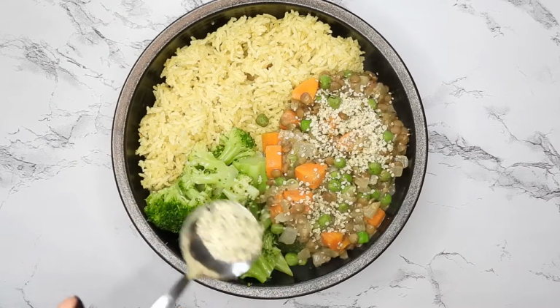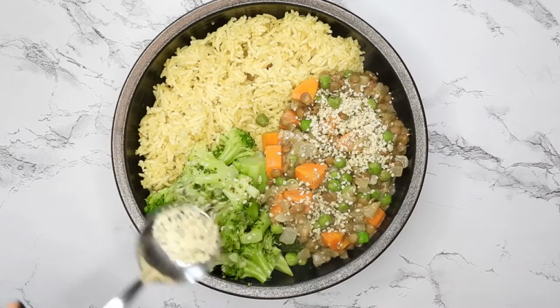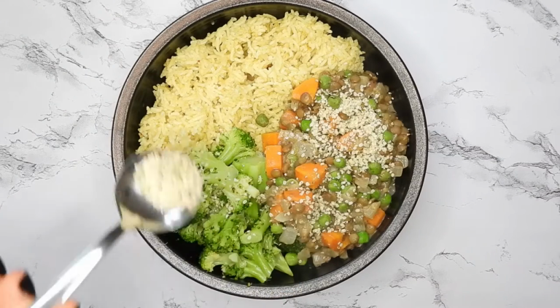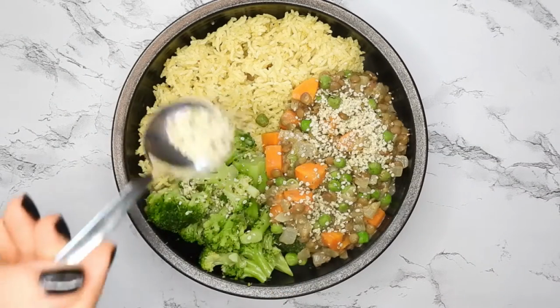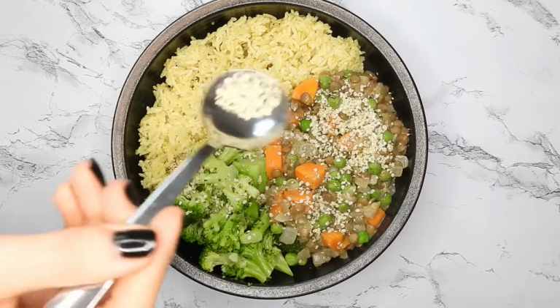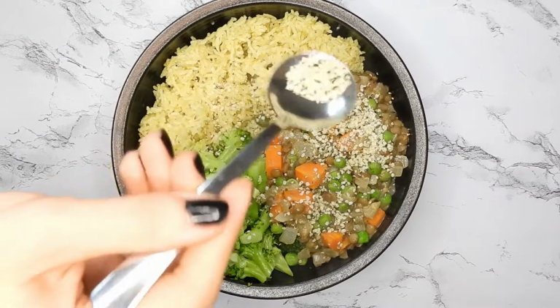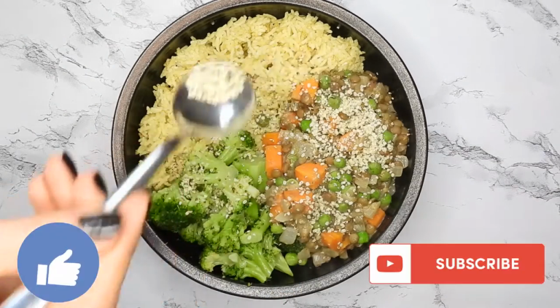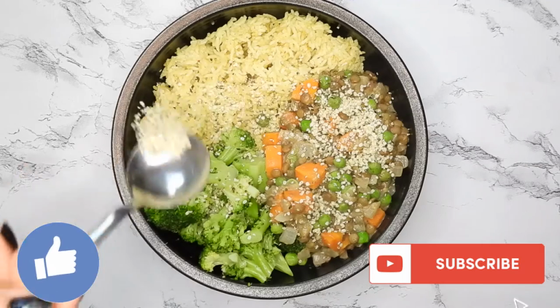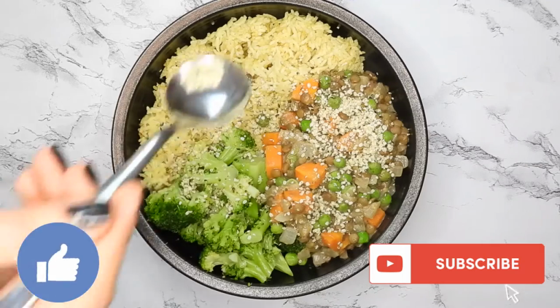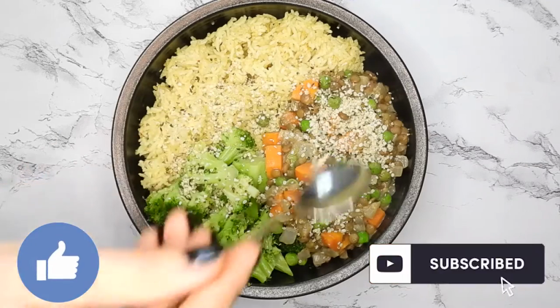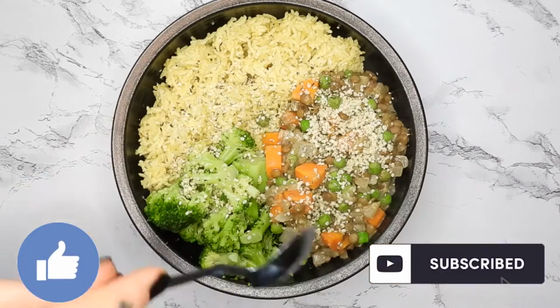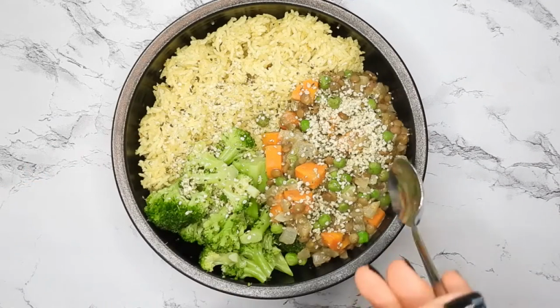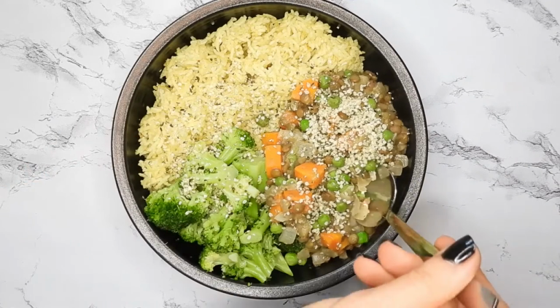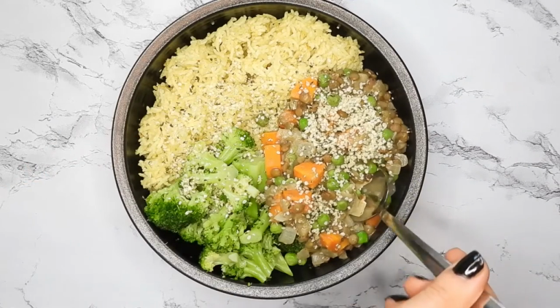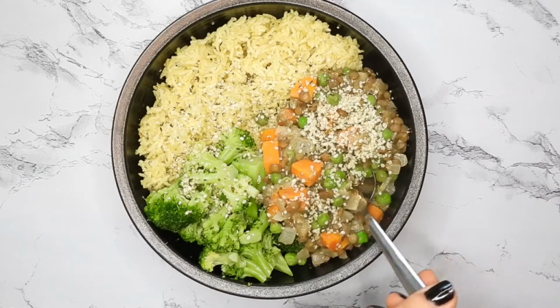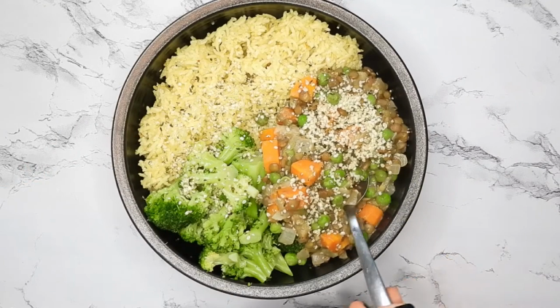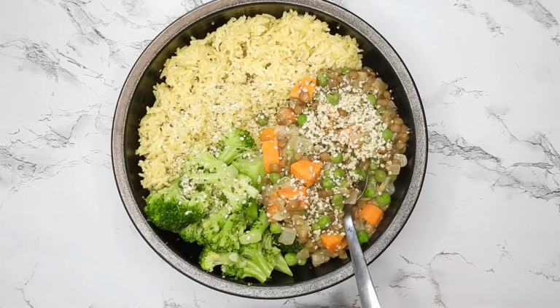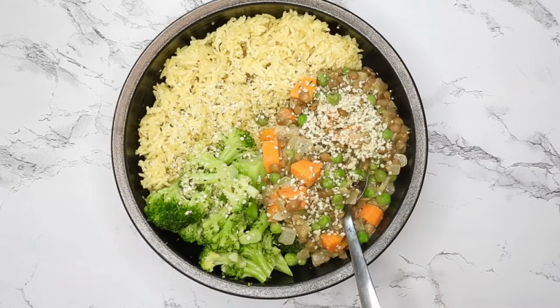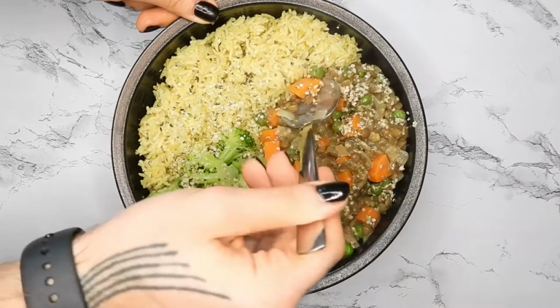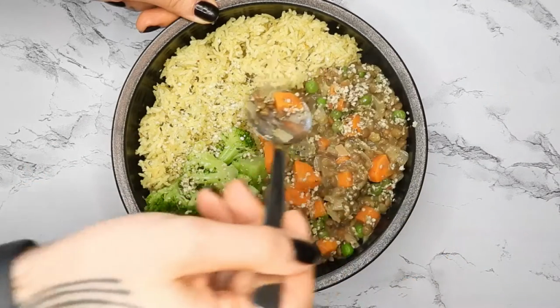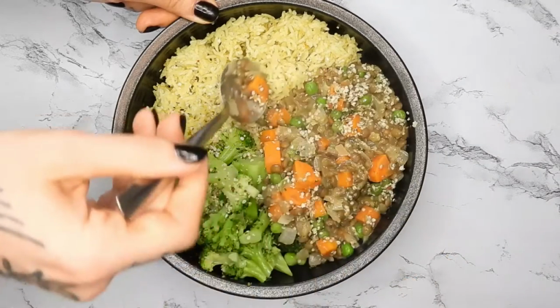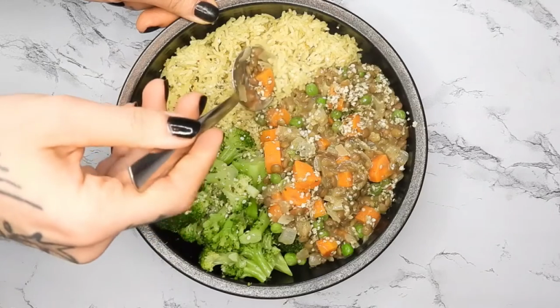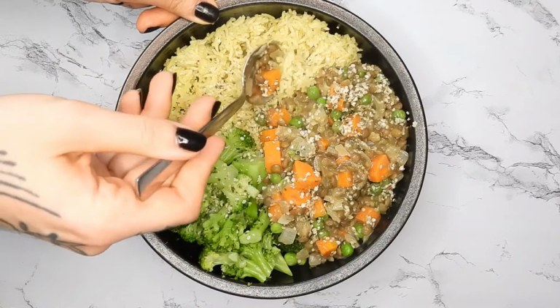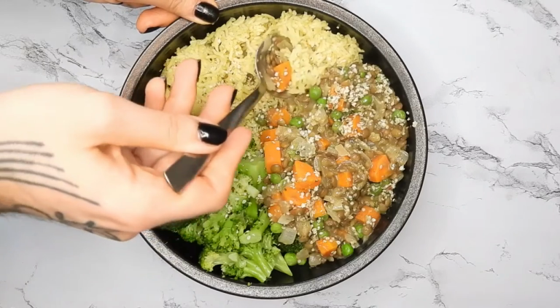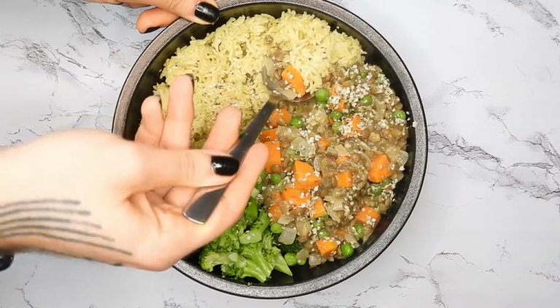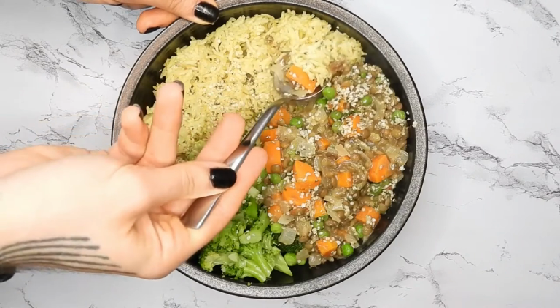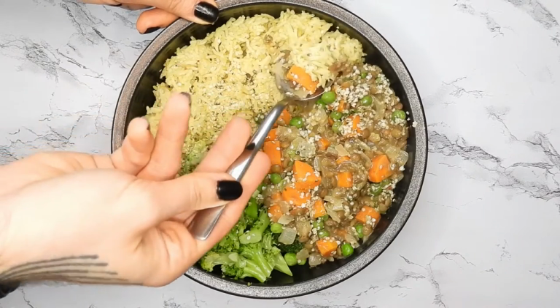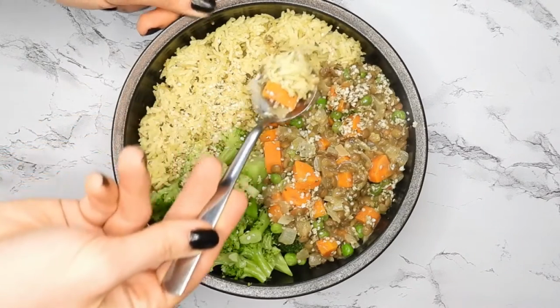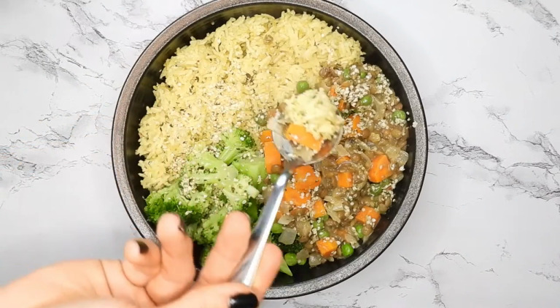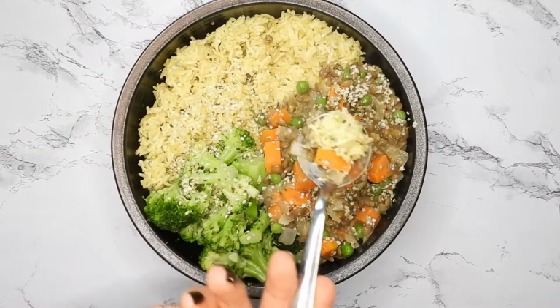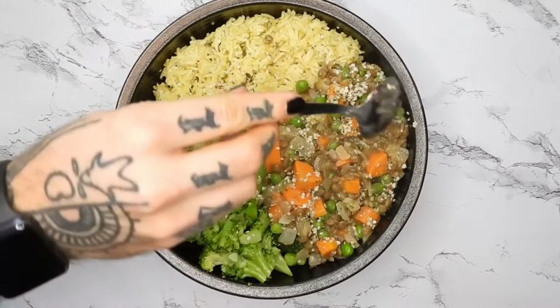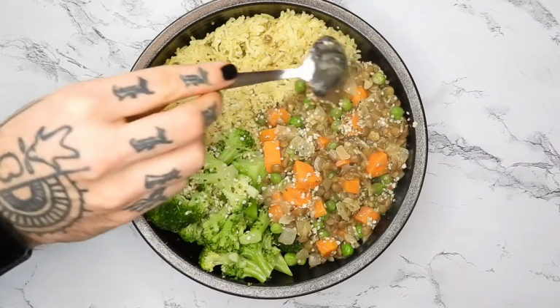Hey guys, today I'm gonna show you this vegan lentil curry inspired dish that I like to throw together when I don't have a lot of time or fancy ingredients on hand. I like to keep a bunch of lentils cooked and ready throughout the week and I can use them in dishes like this.